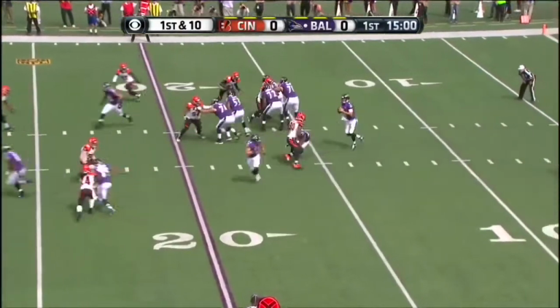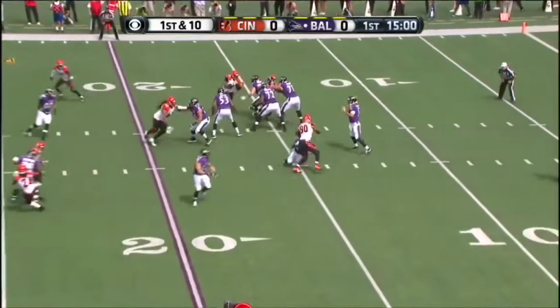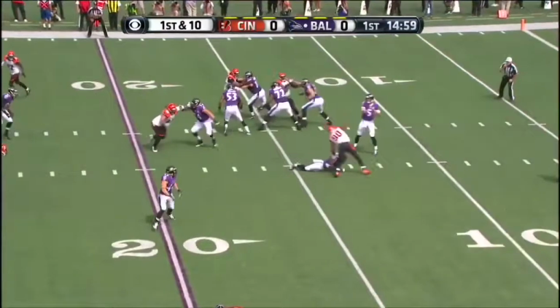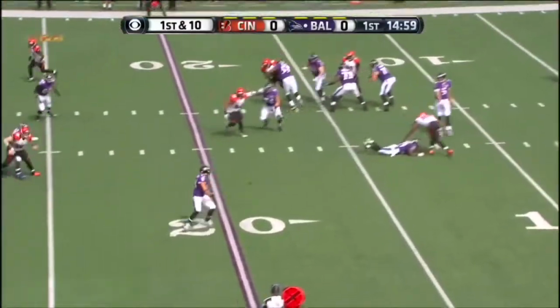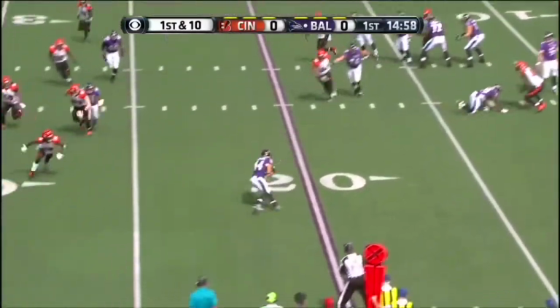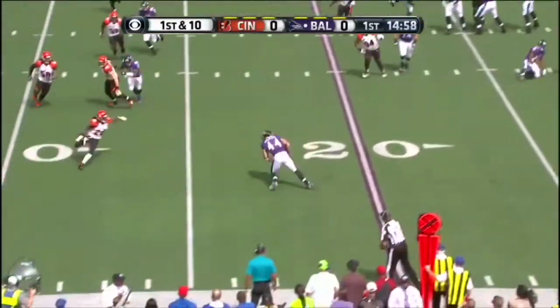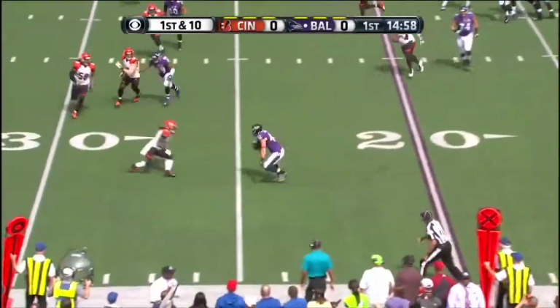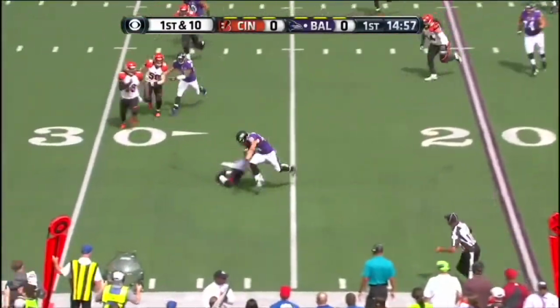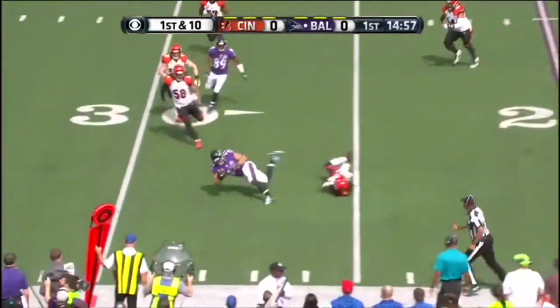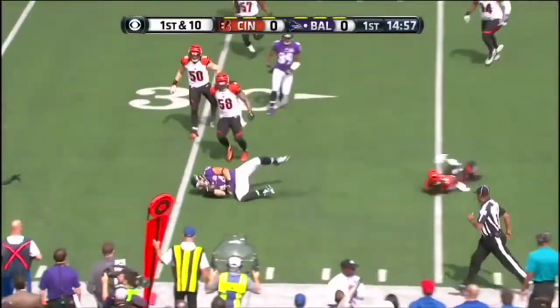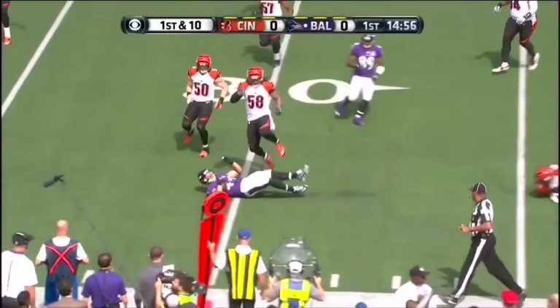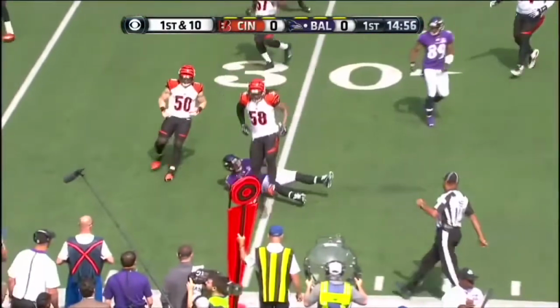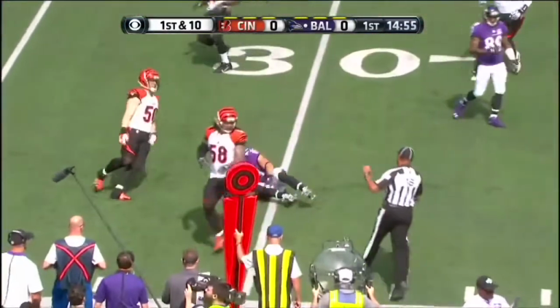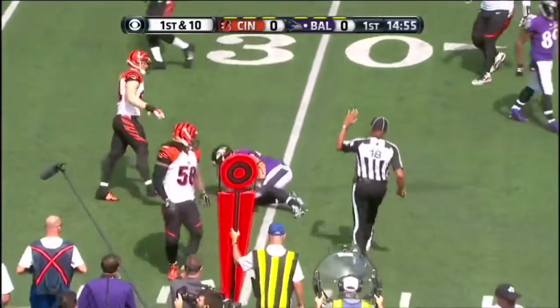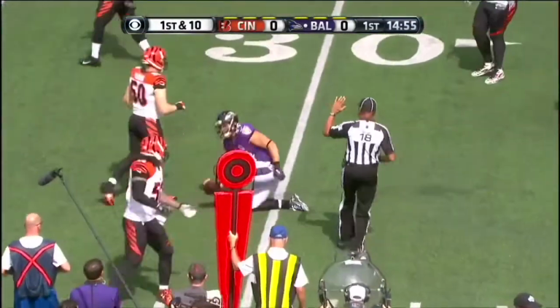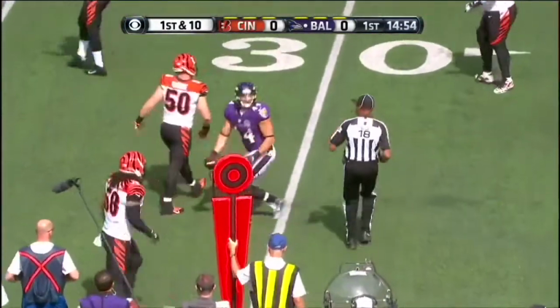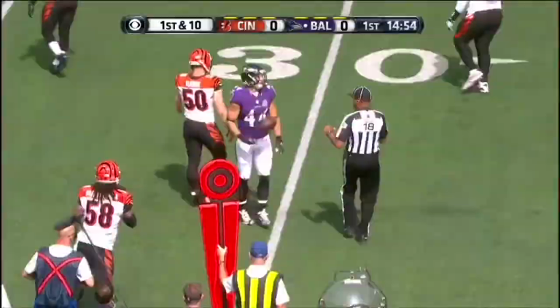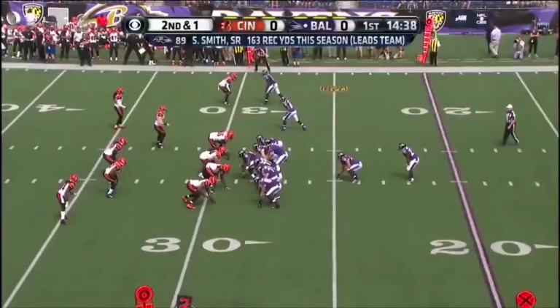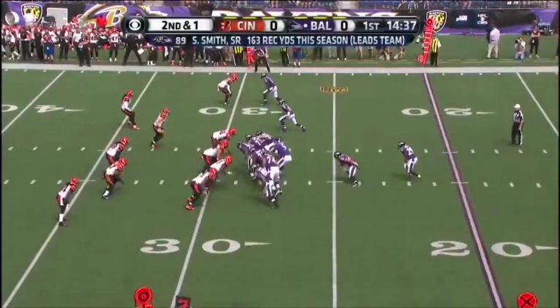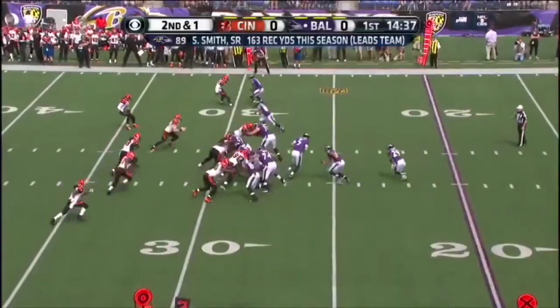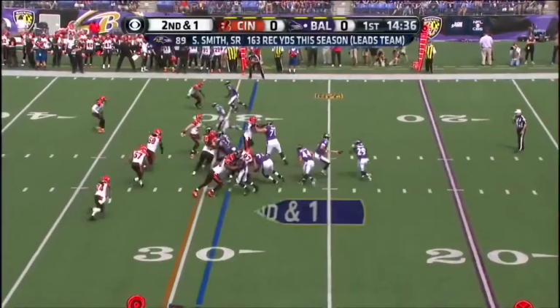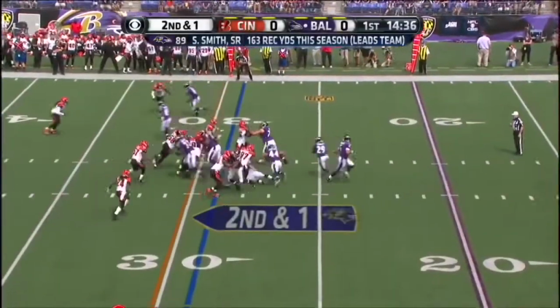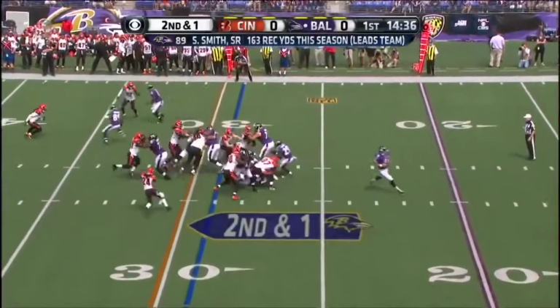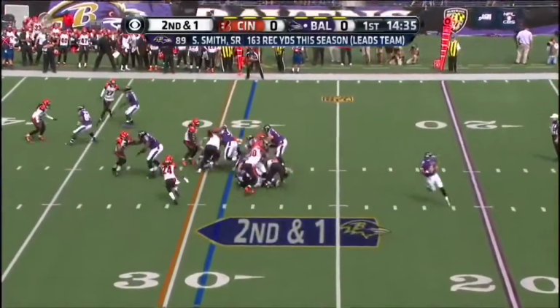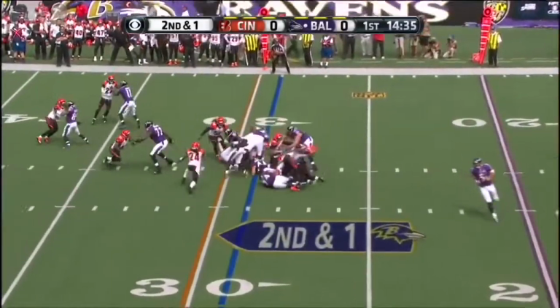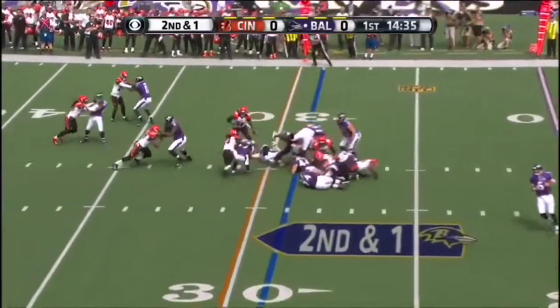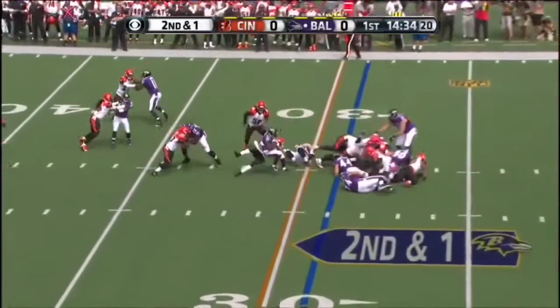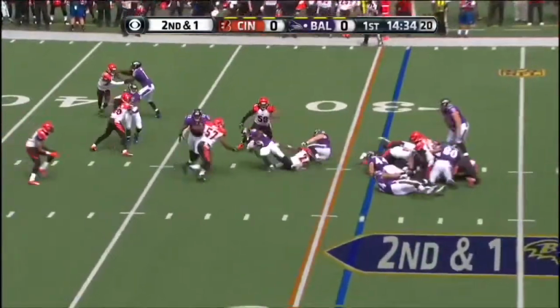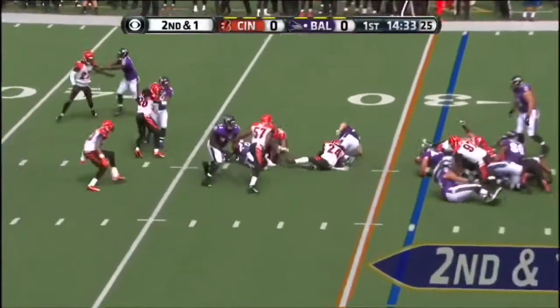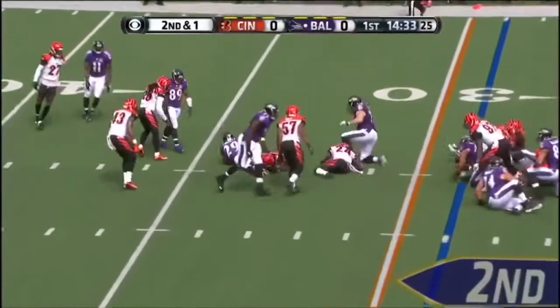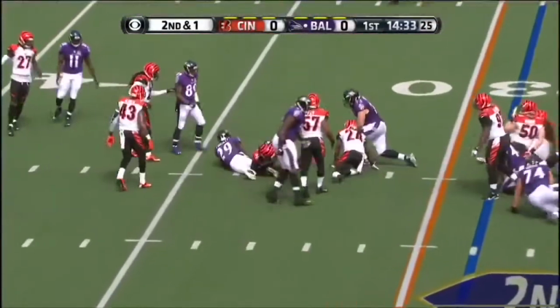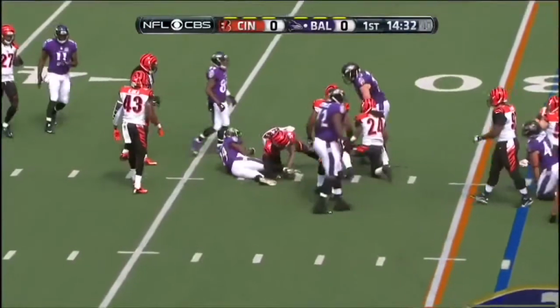Flacco will look to throw to Kyle Juszczyk out of the backfield. He's tripped up at the 27. A 150-yard performance last week. Forsett on second down and he picks up the first.